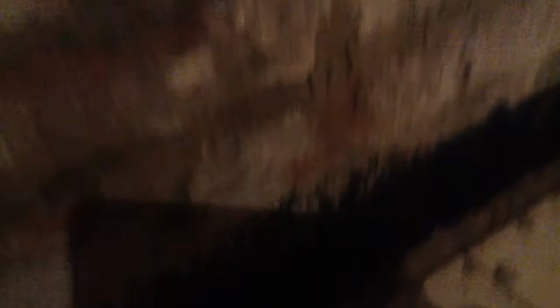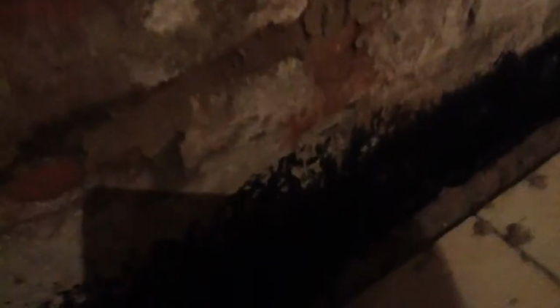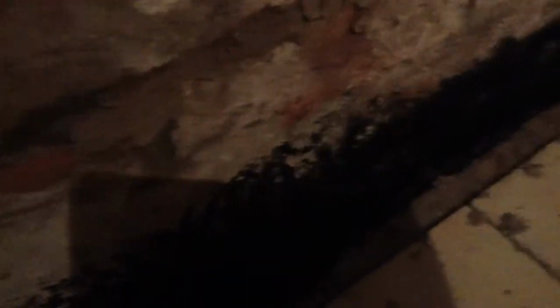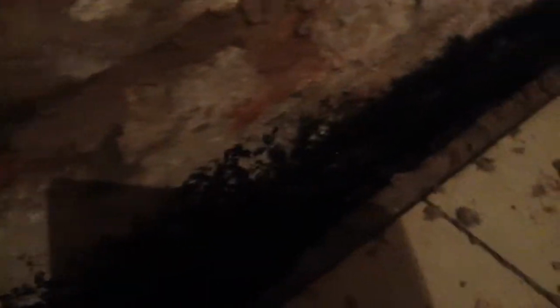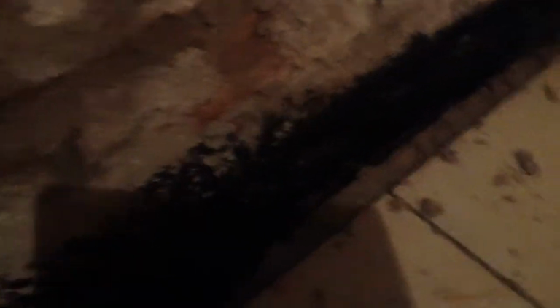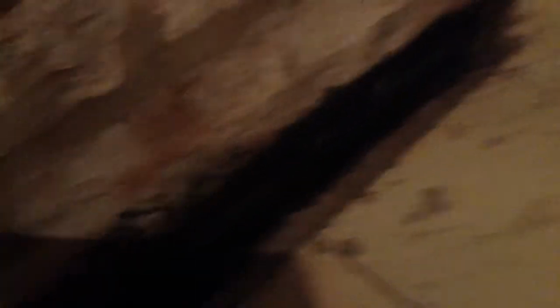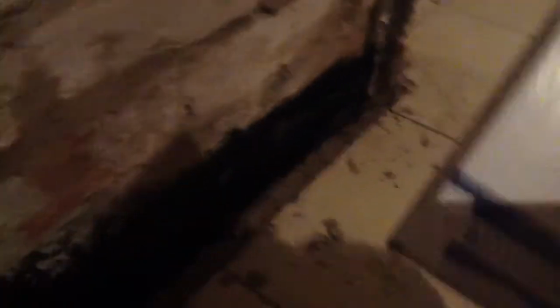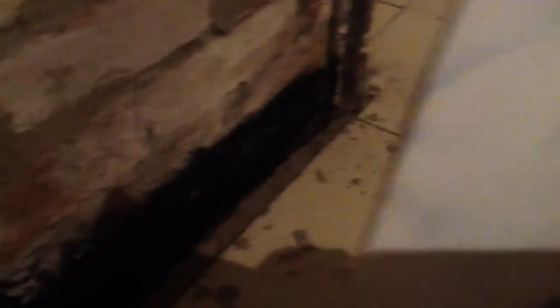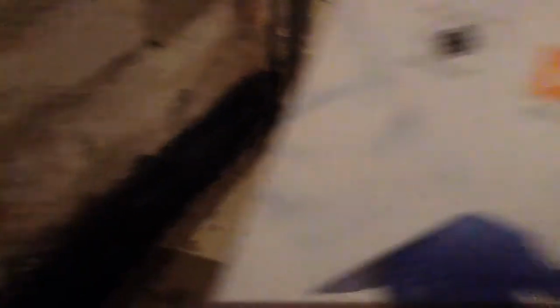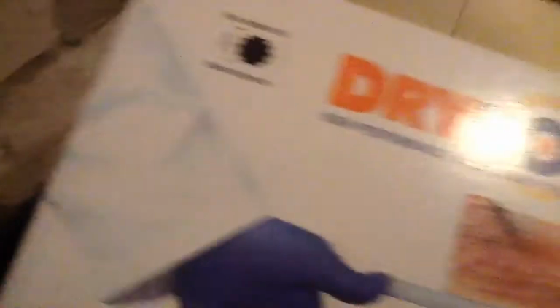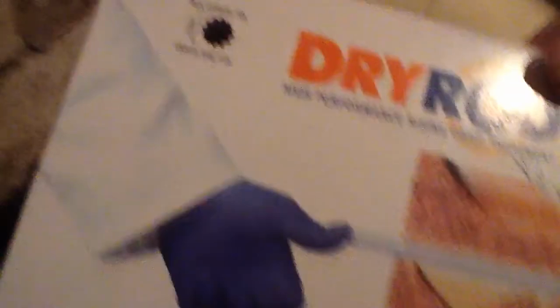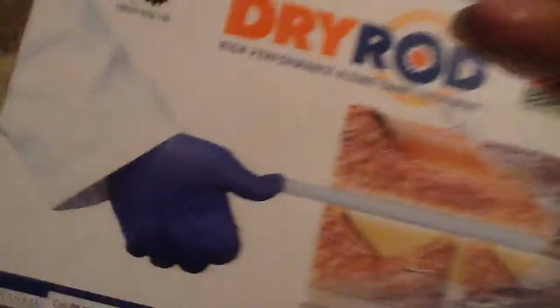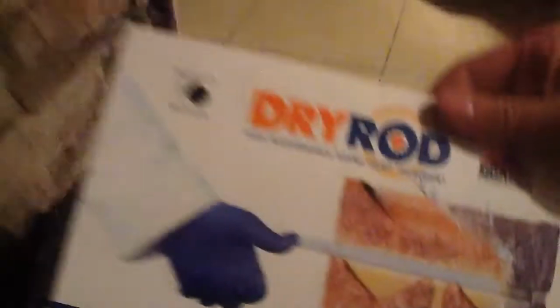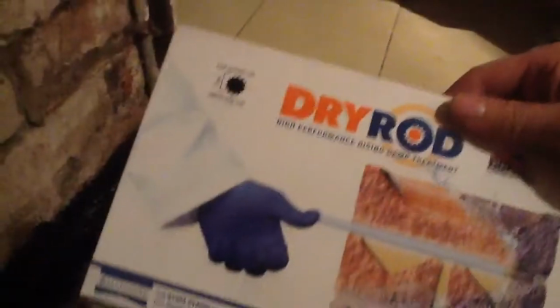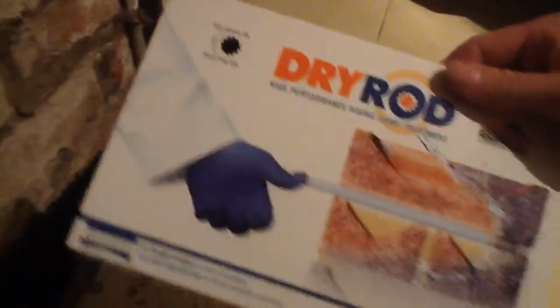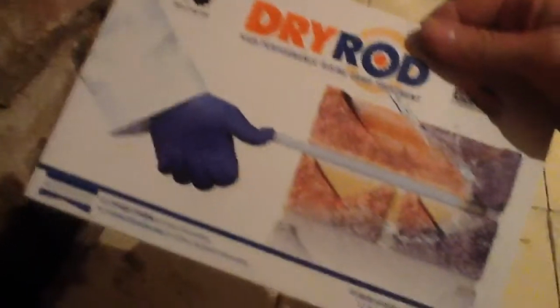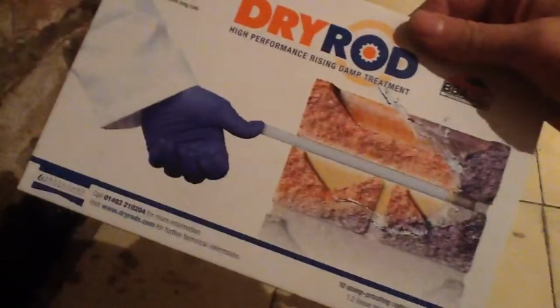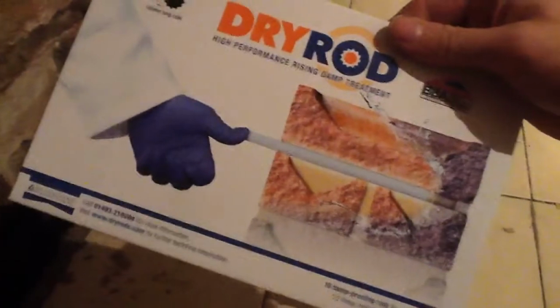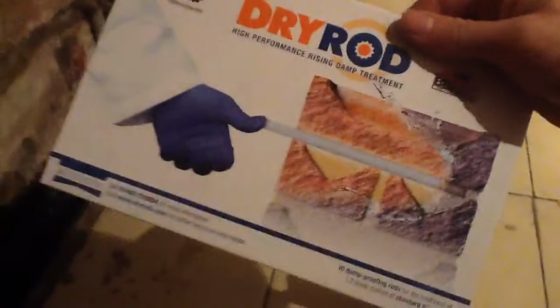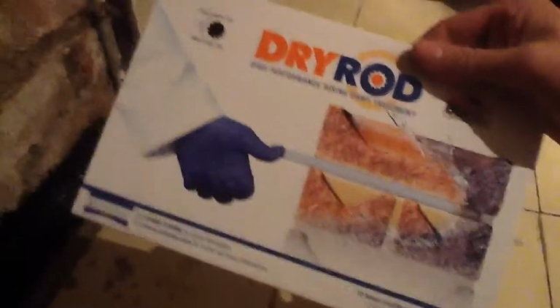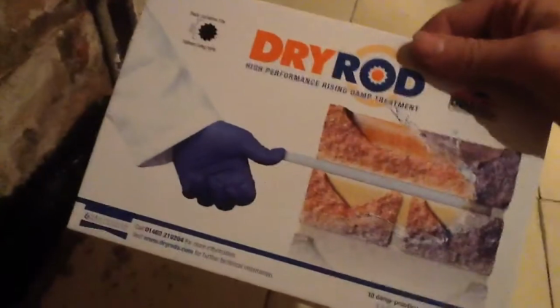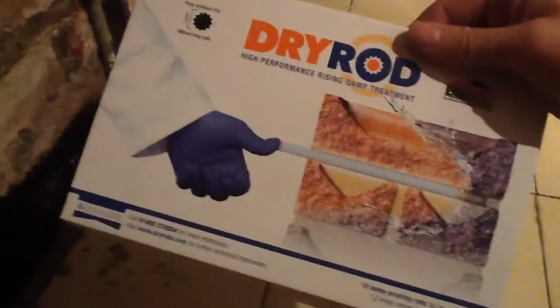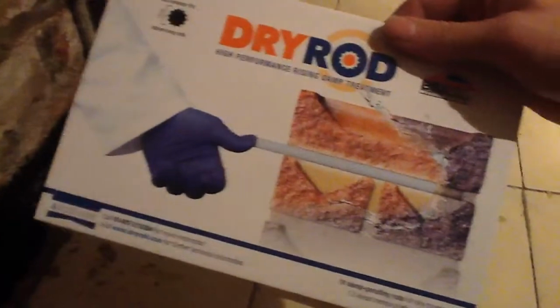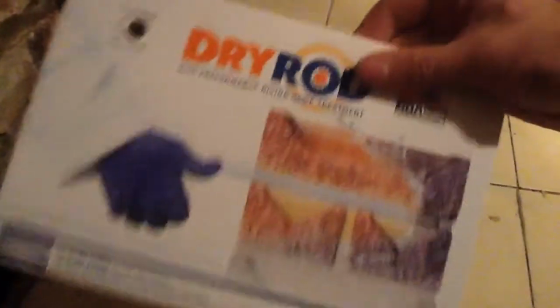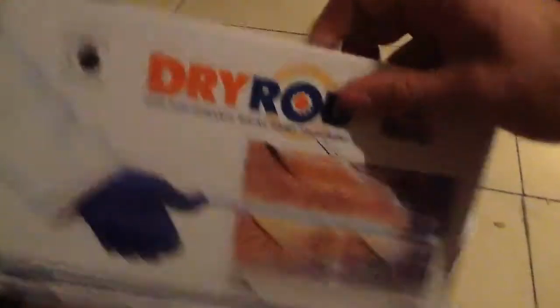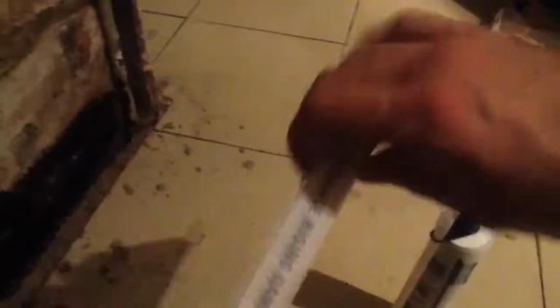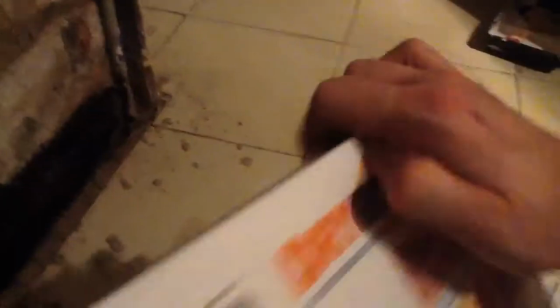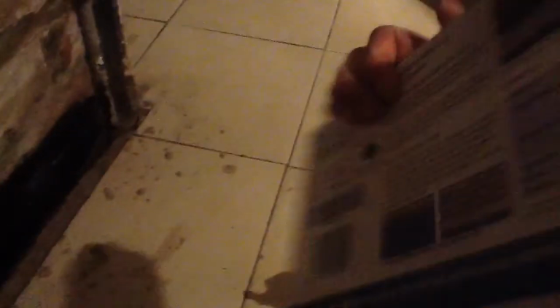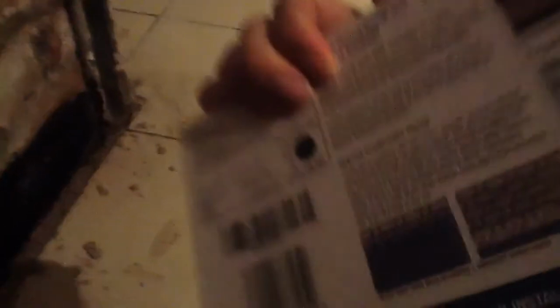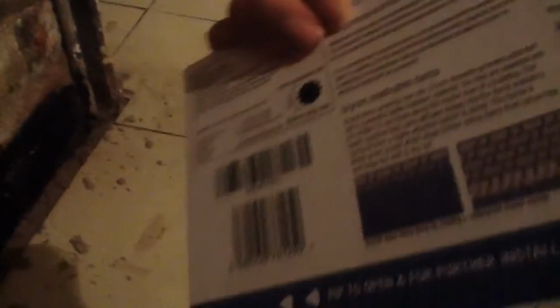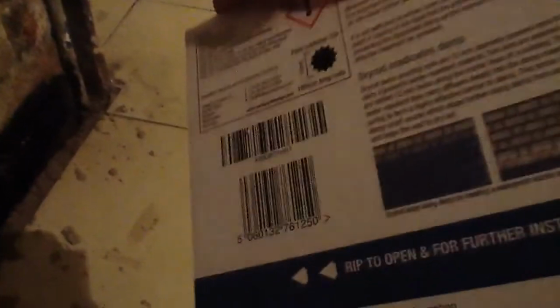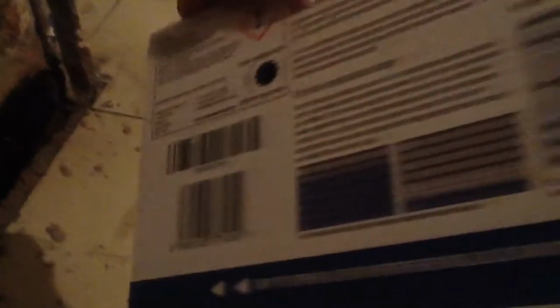But these dry rods are pretty good as well — you shove these in. They're about 25 quid for 10 dry rods and they're meant to last. You can get this stuff from Wickes.